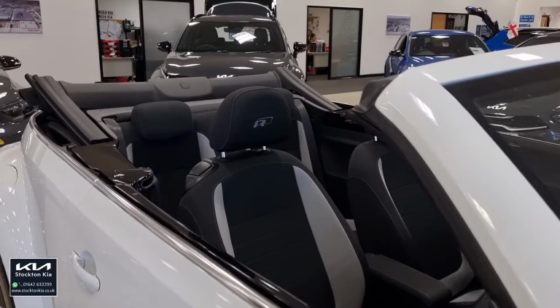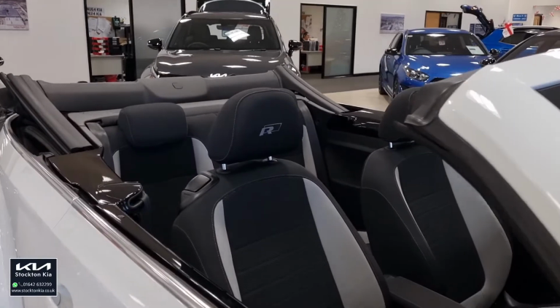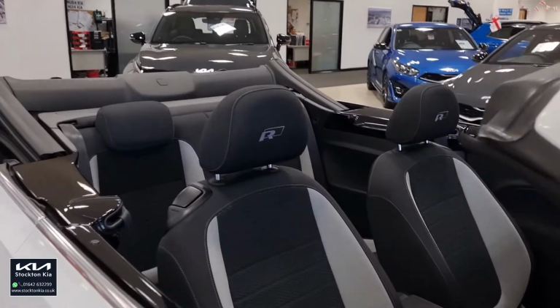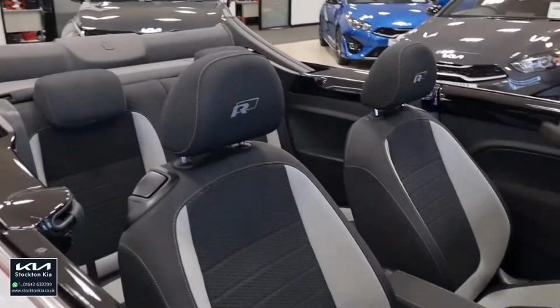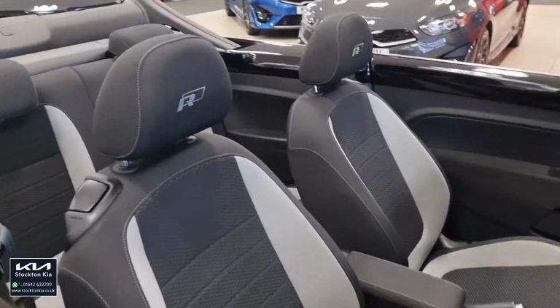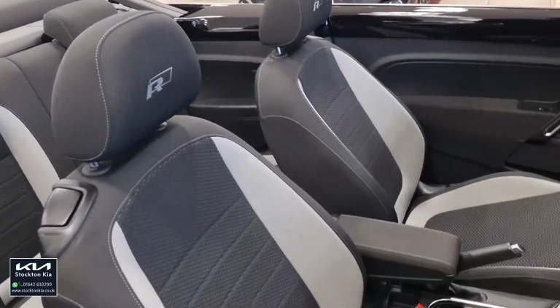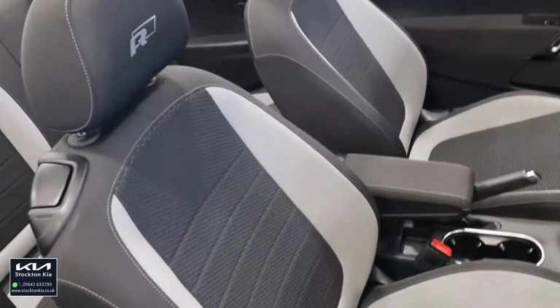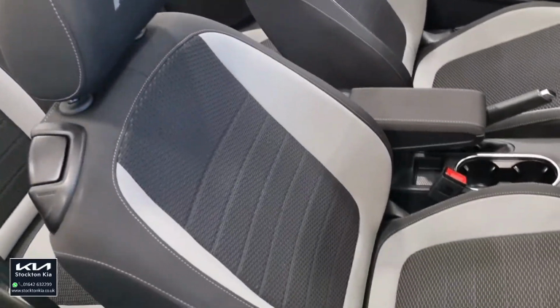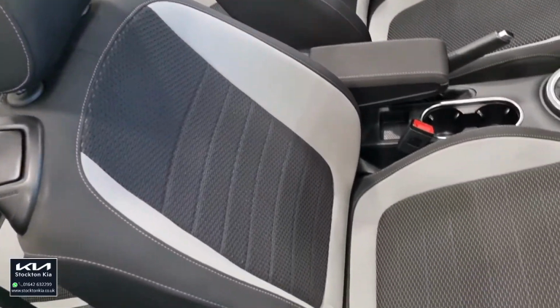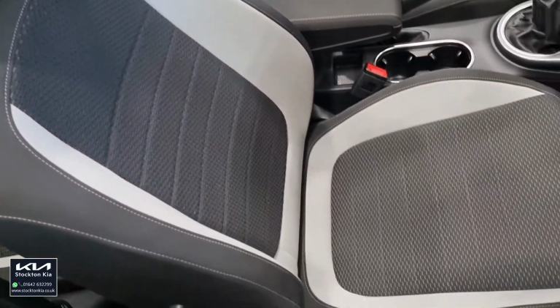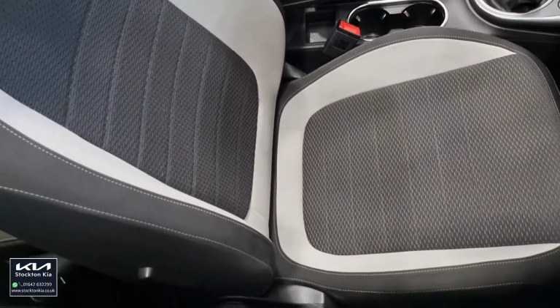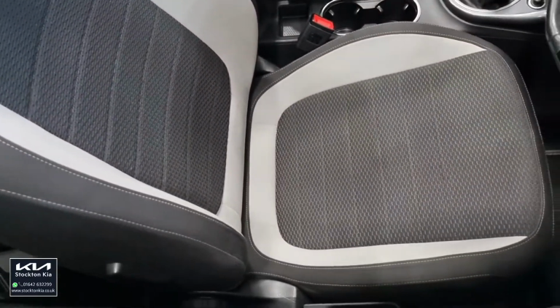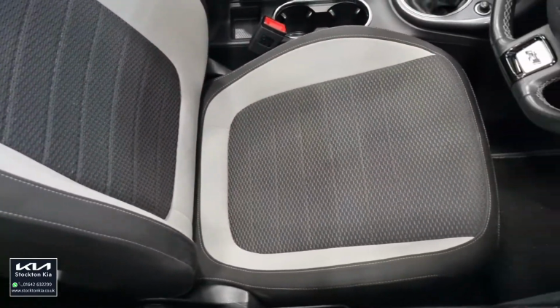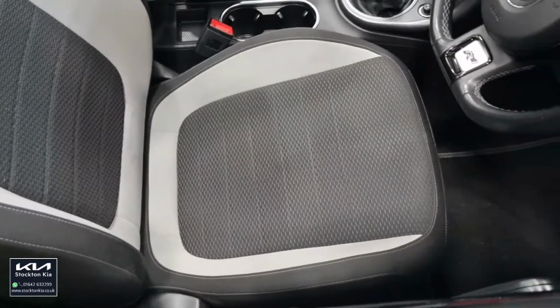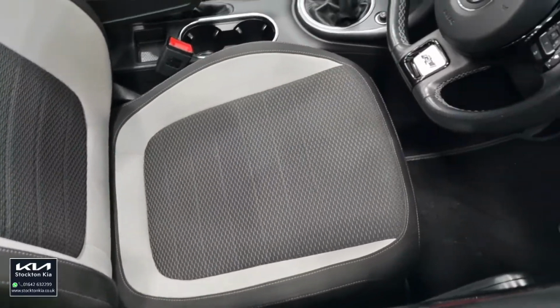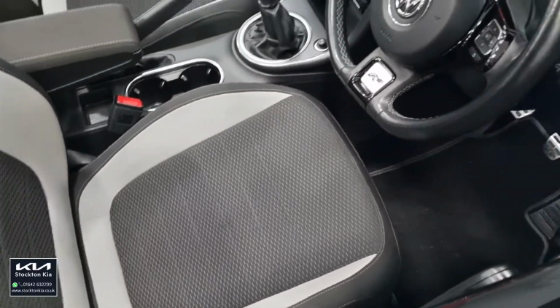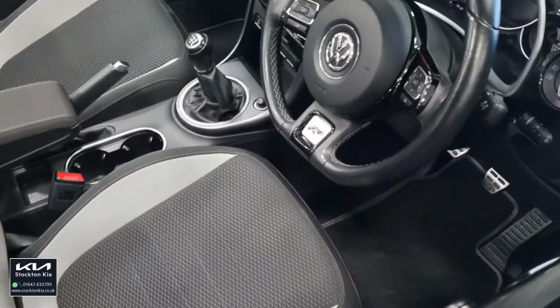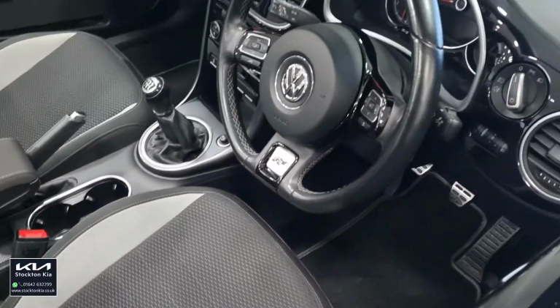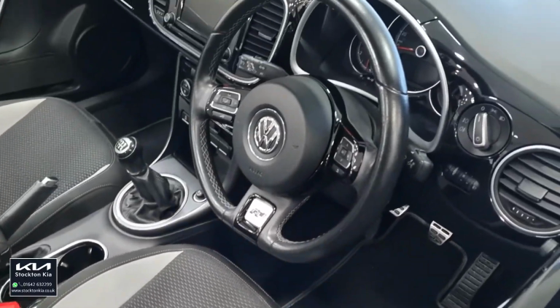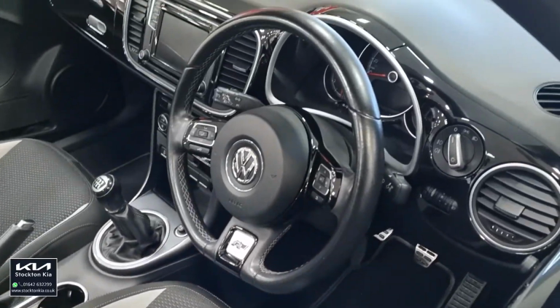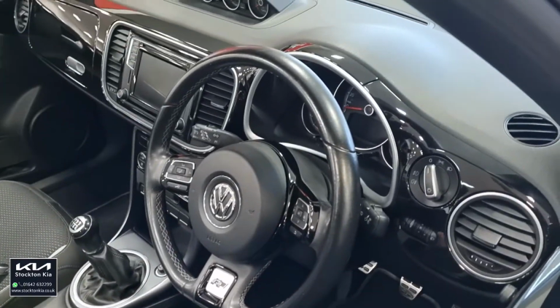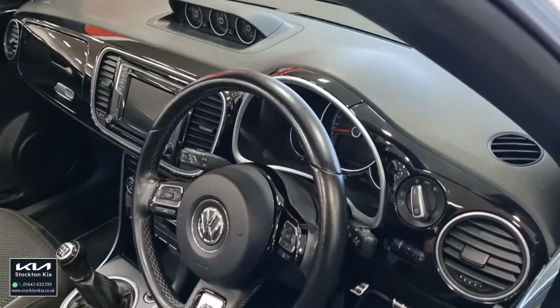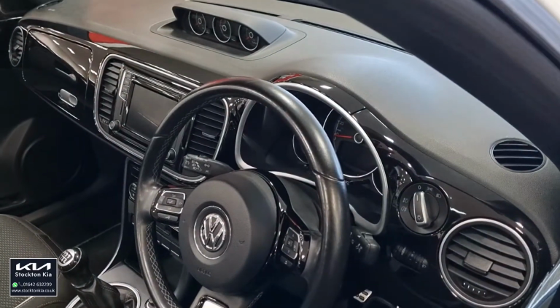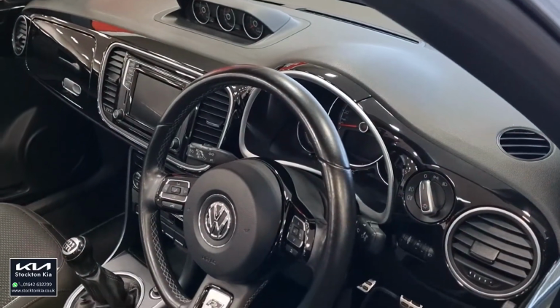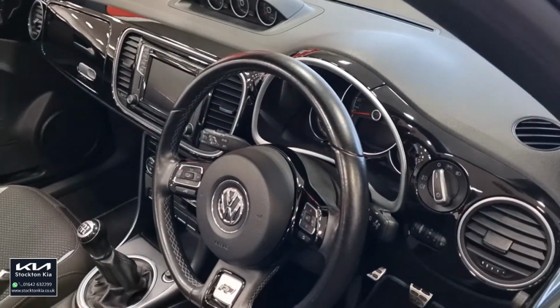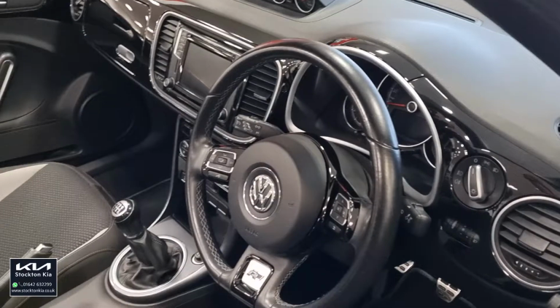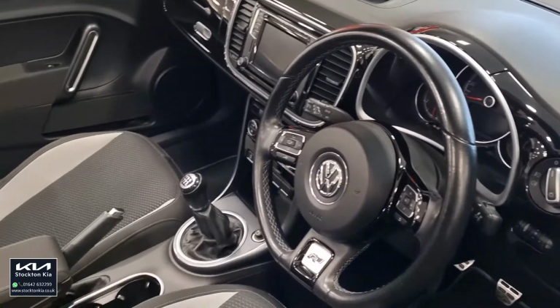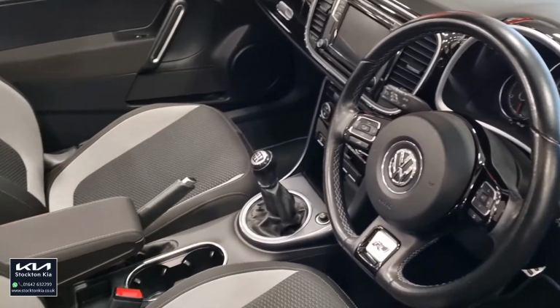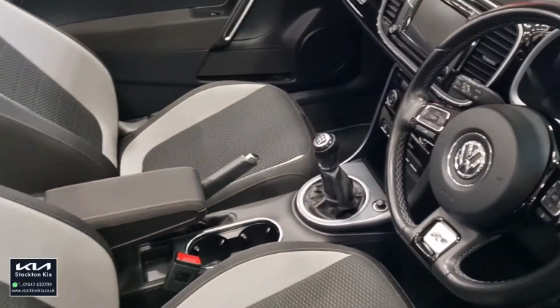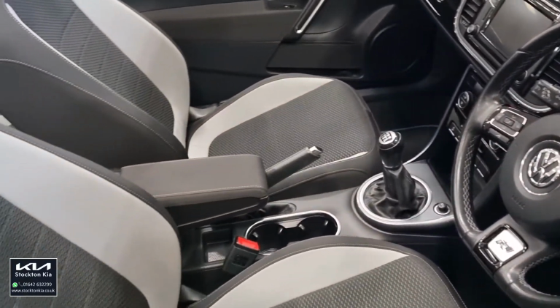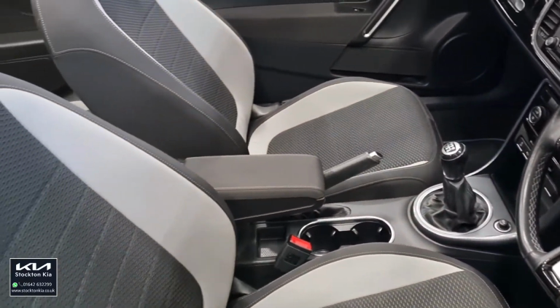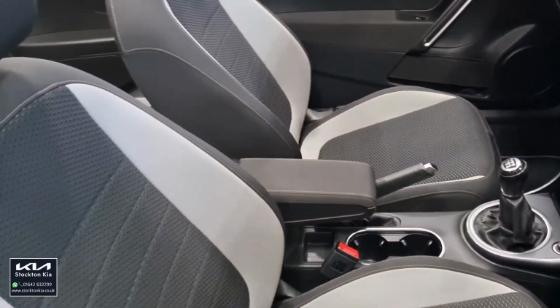32,737 miles on there as well. It's a 2-litre diesel, 6-speed, so it's not sluggish — it's got plenty of poke, plenty of power. Interior-wise, you've got the tight and black cloth seats with the crystal grey inserts and that R-line stitching into the headrest.